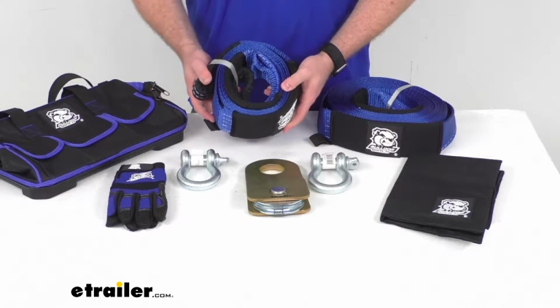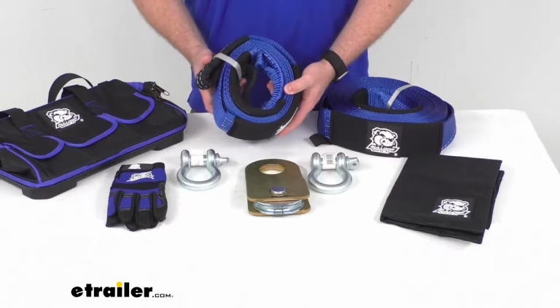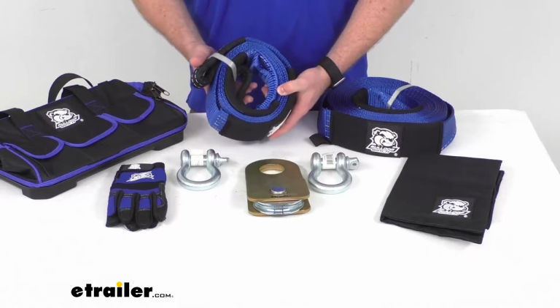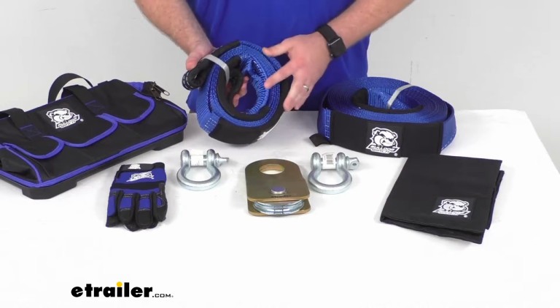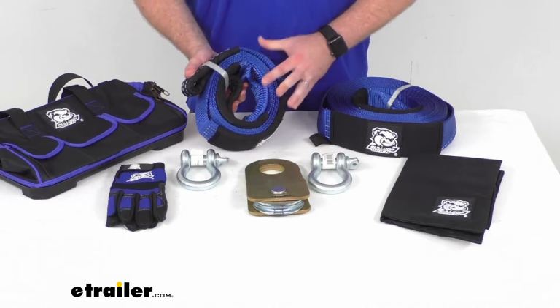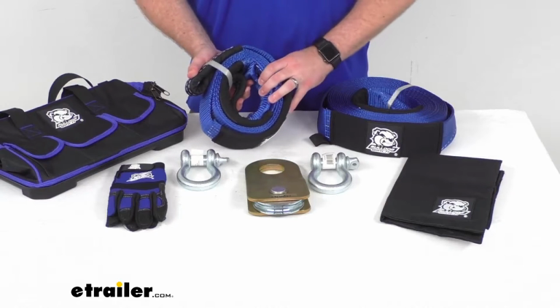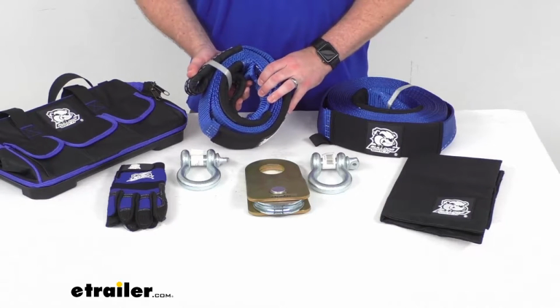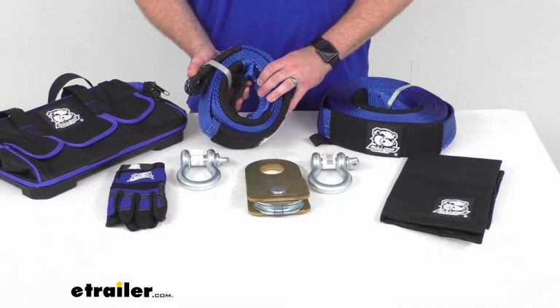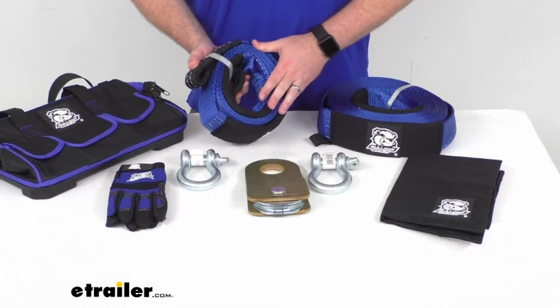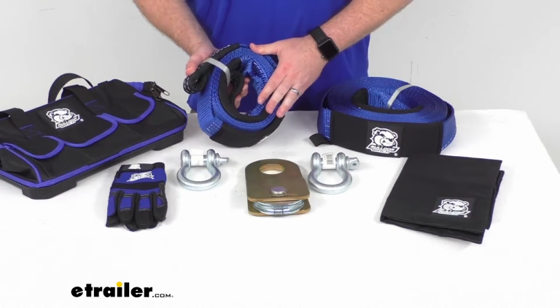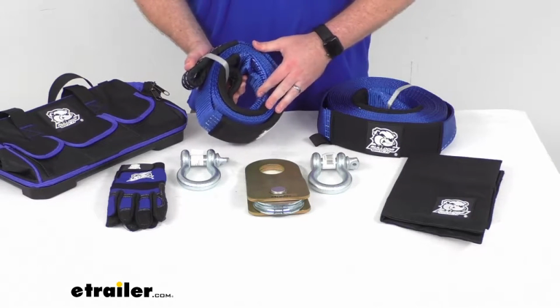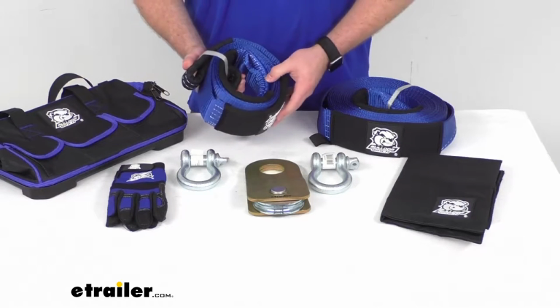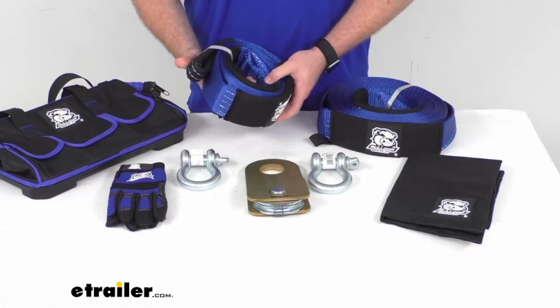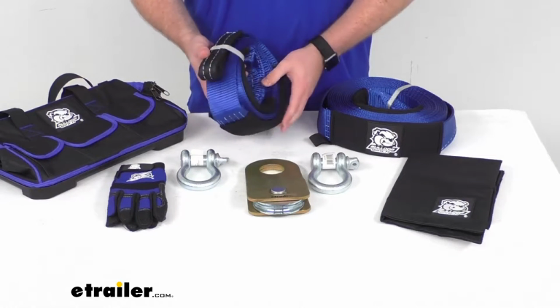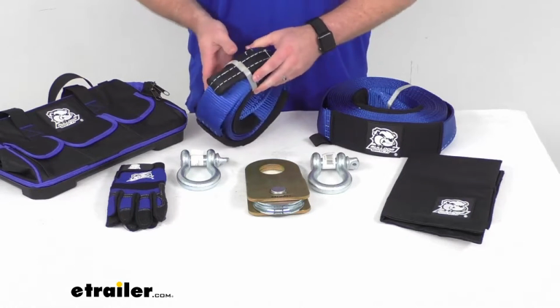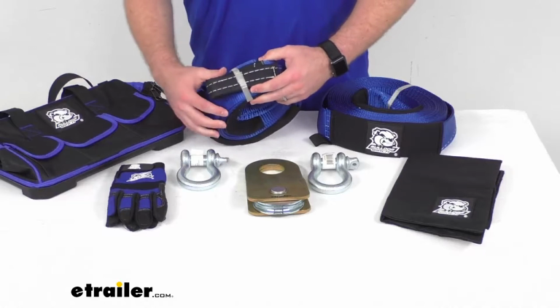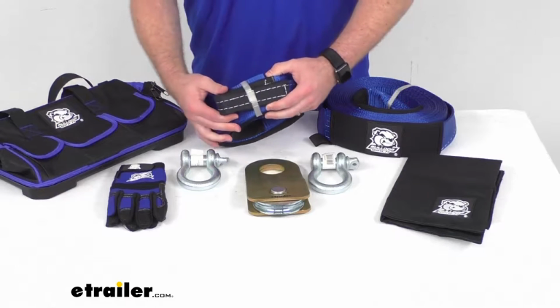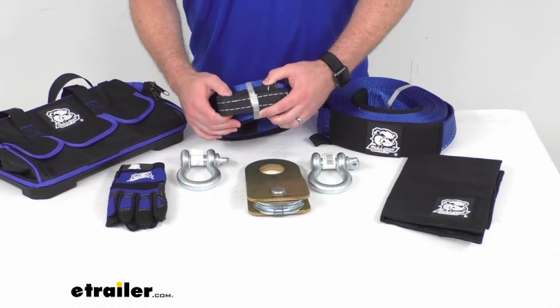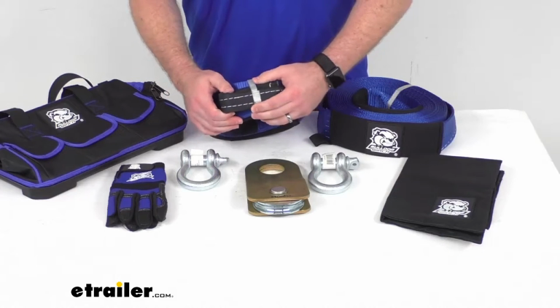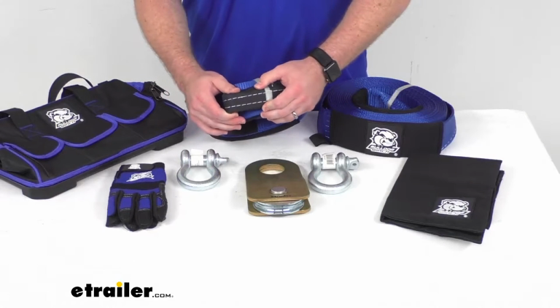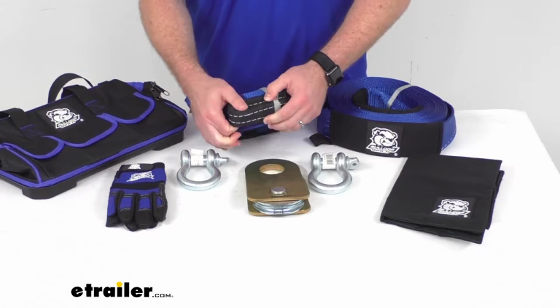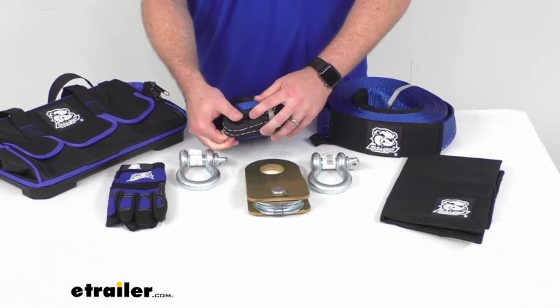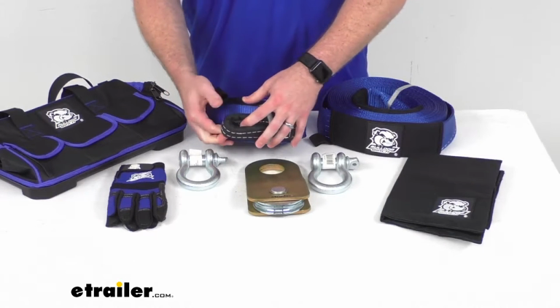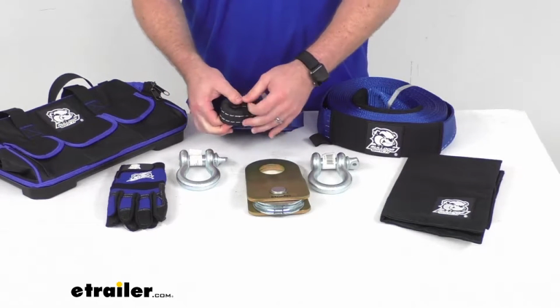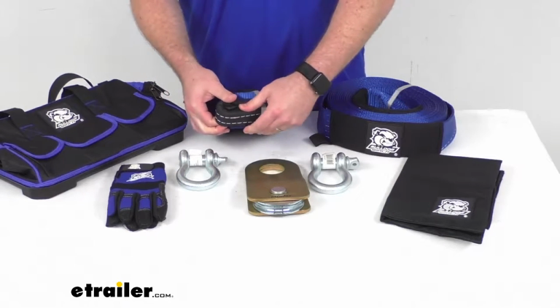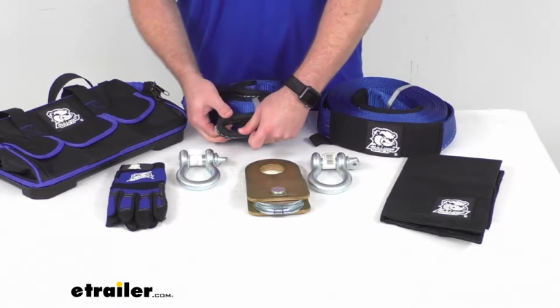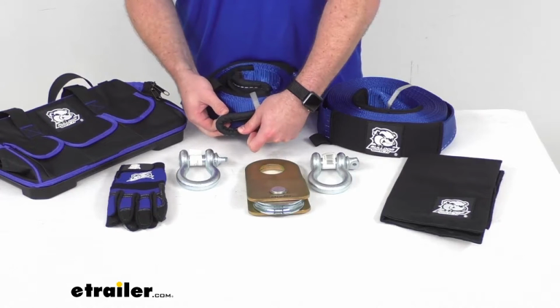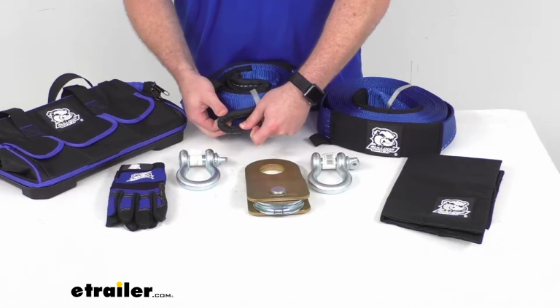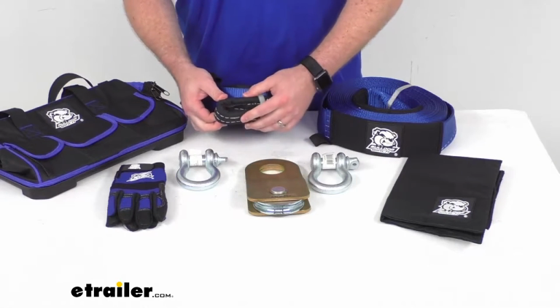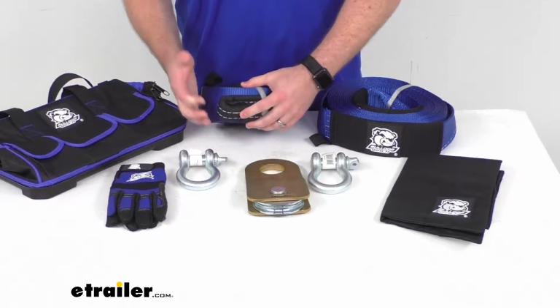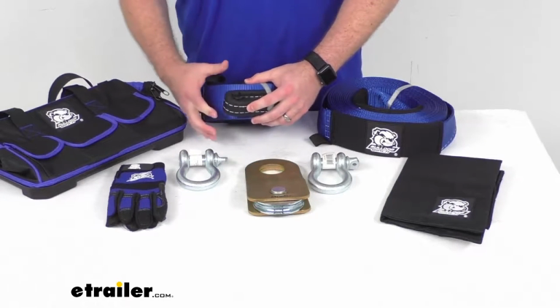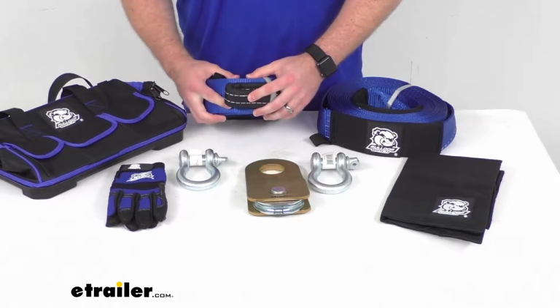This strap has a brake strength of 30,000 pounds and a working load limit of 10,000 pounds. We do have reinforced end loops here, so it is going to give us plenty of strength so that we can have a nice solid connection.